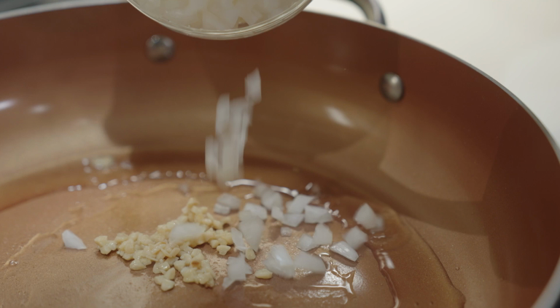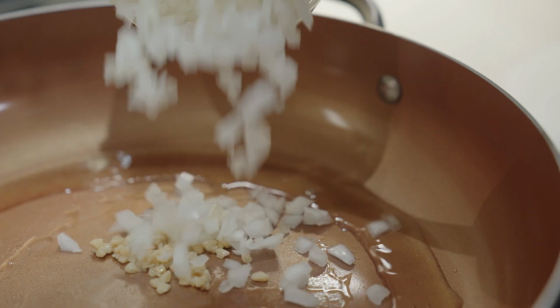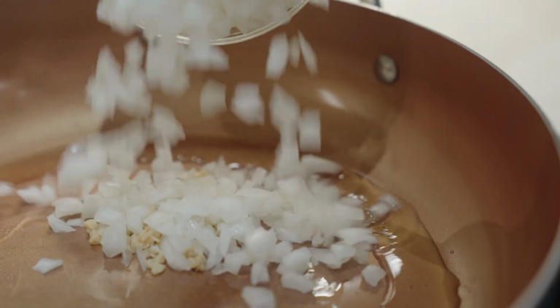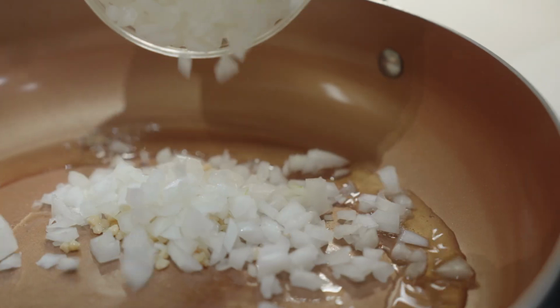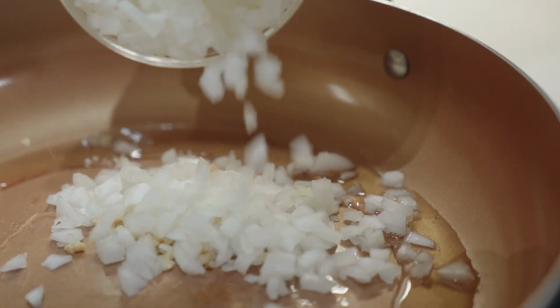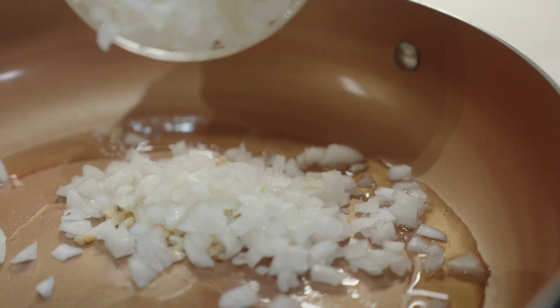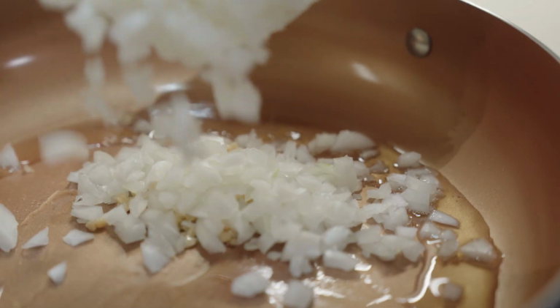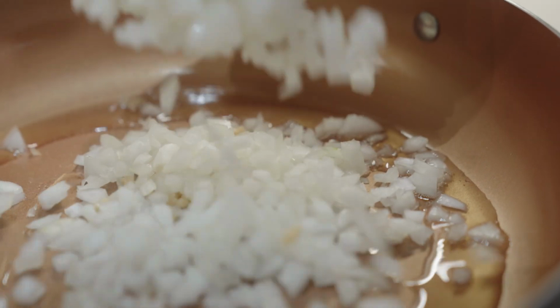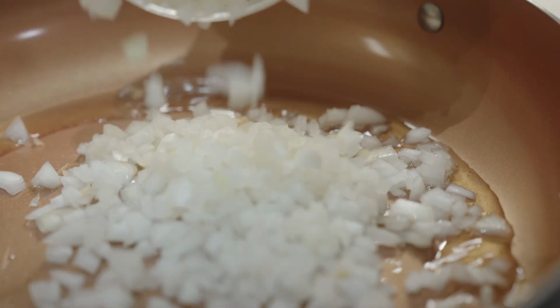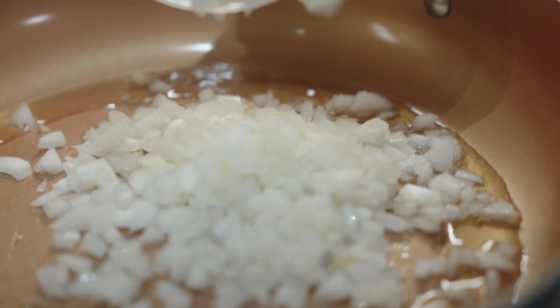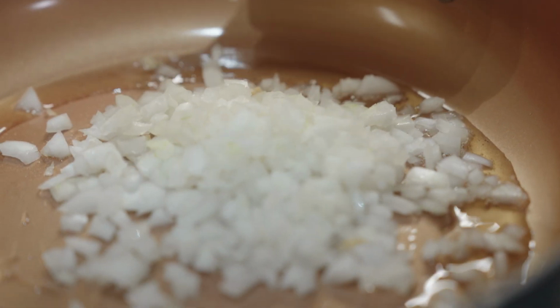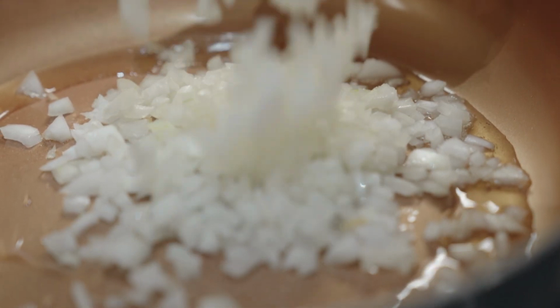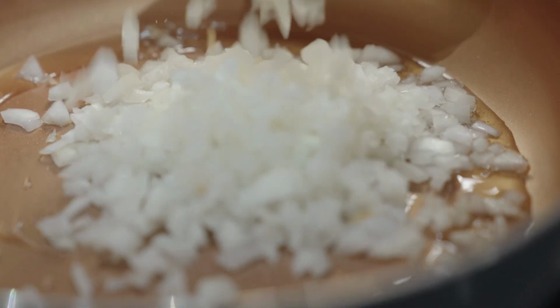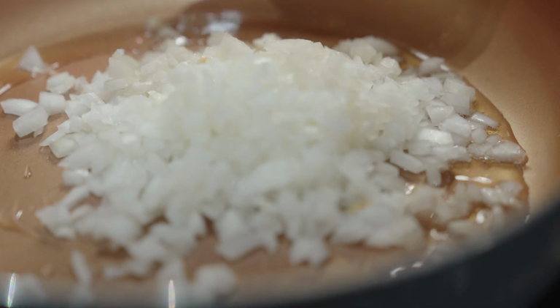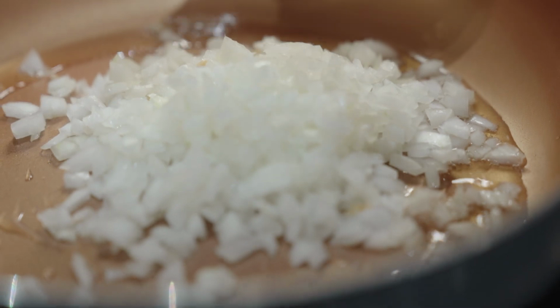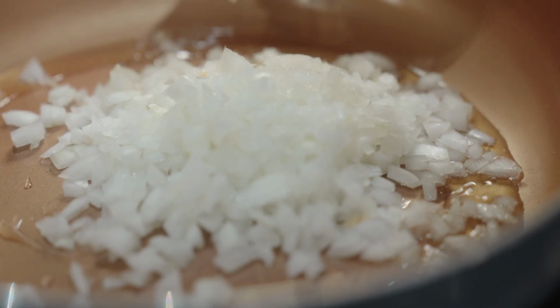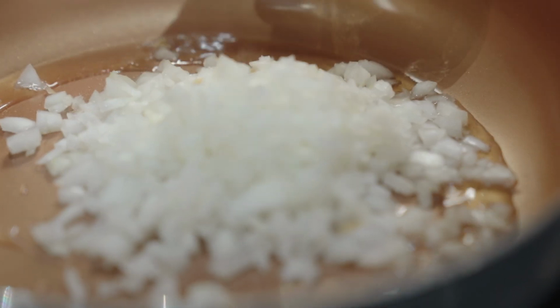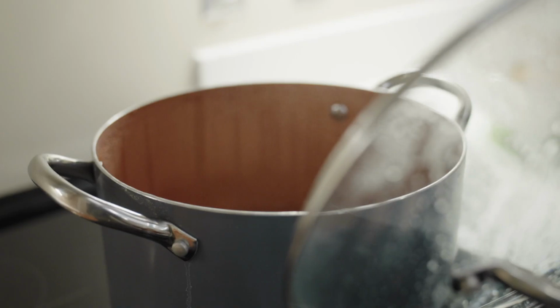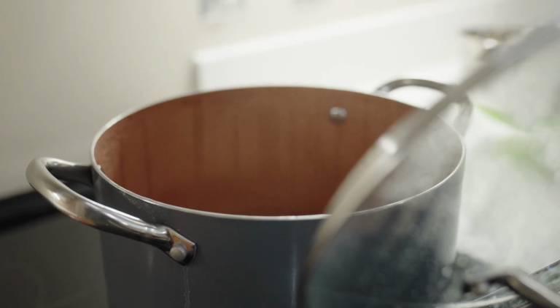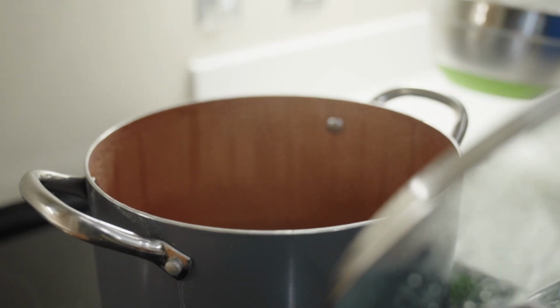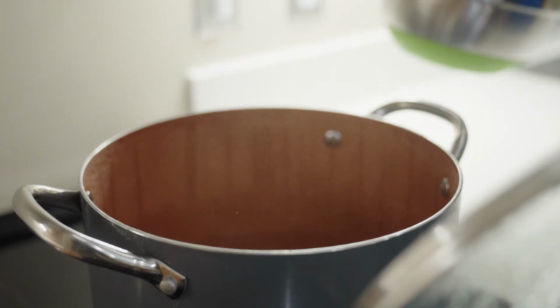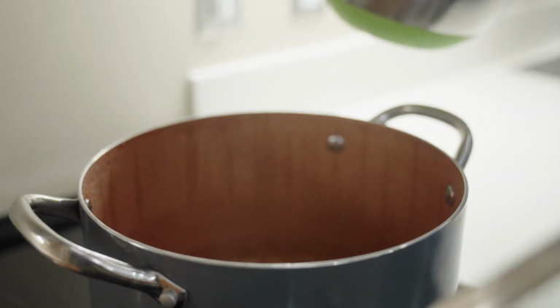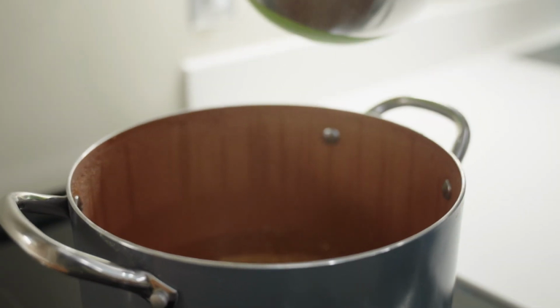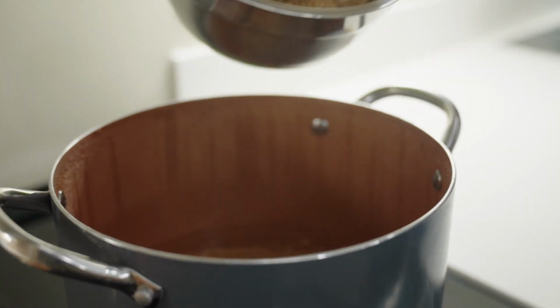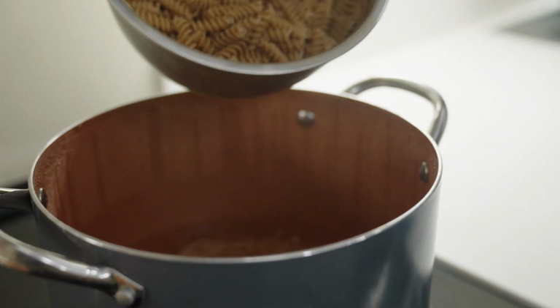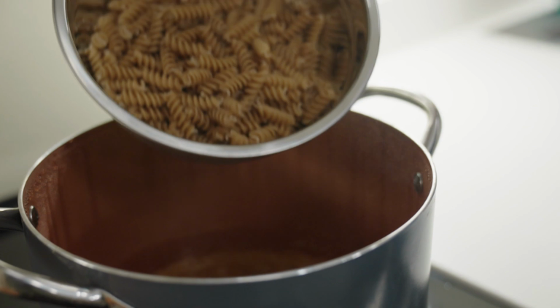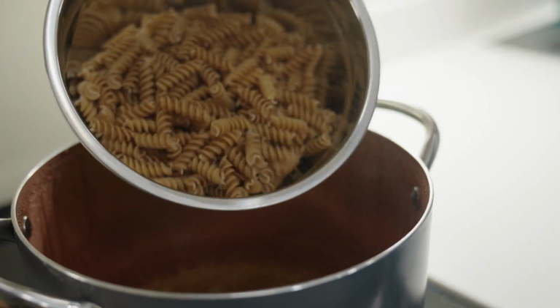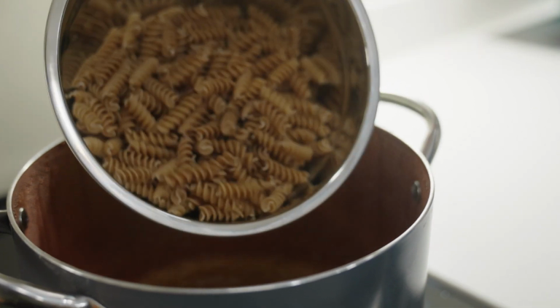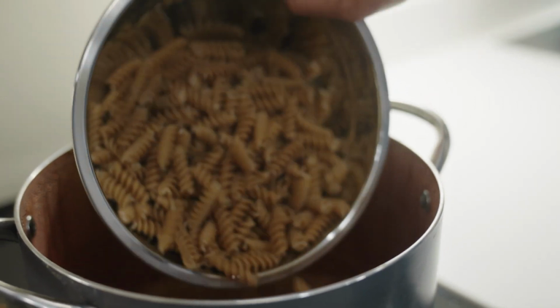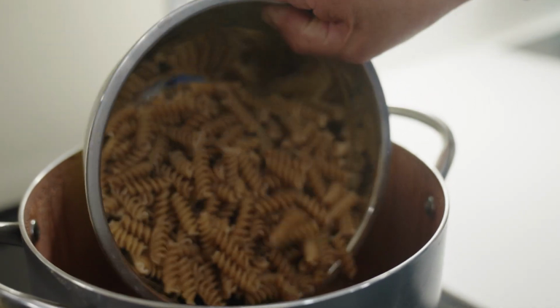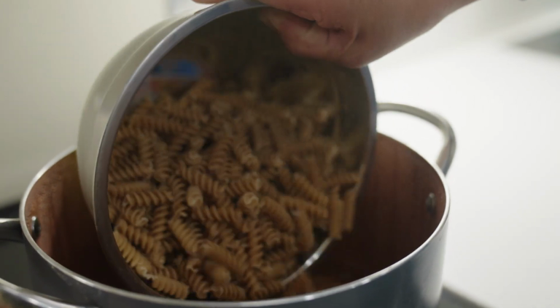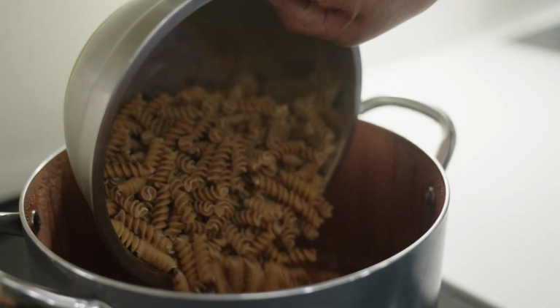We will cook the garlic and onion, stirring occasionally until just softened, about two minutes. Back at the pasta pot: when the water is boiling, add the pasta and cook for about 10 minutes.